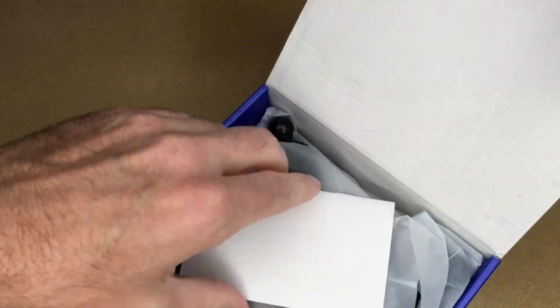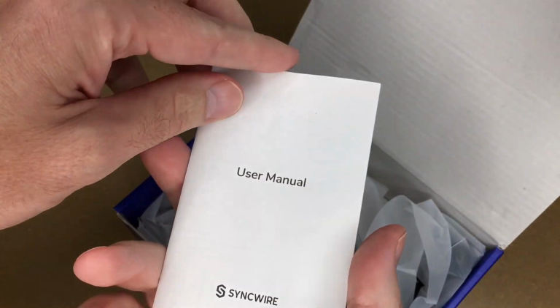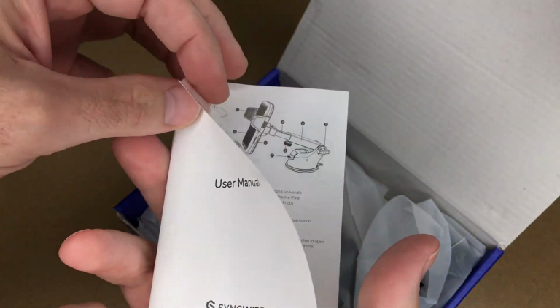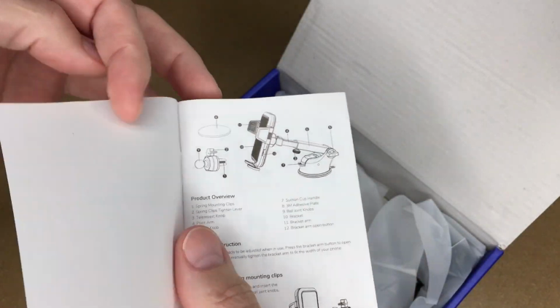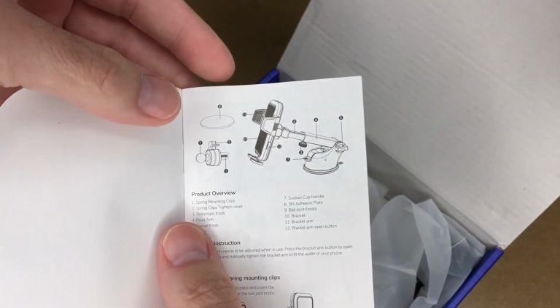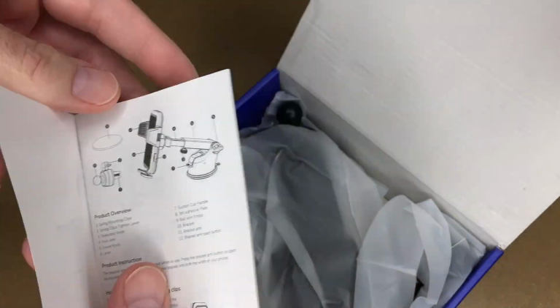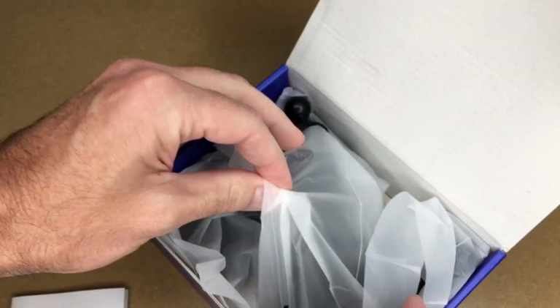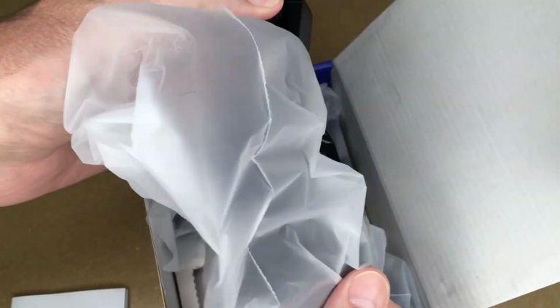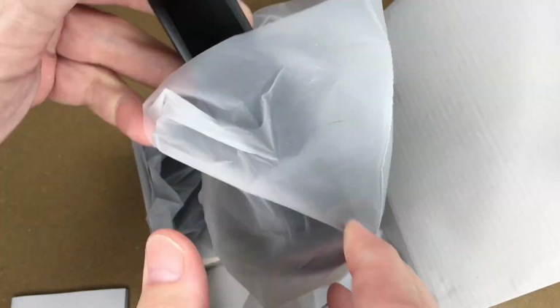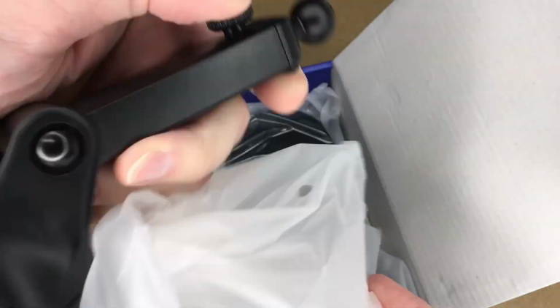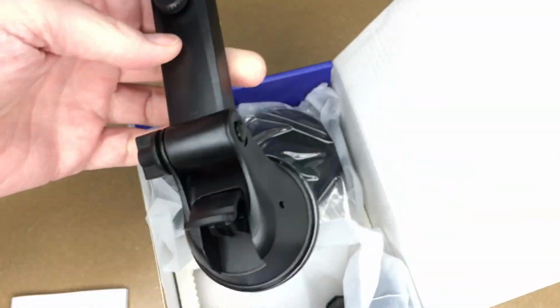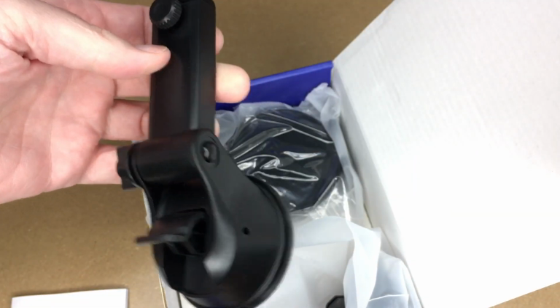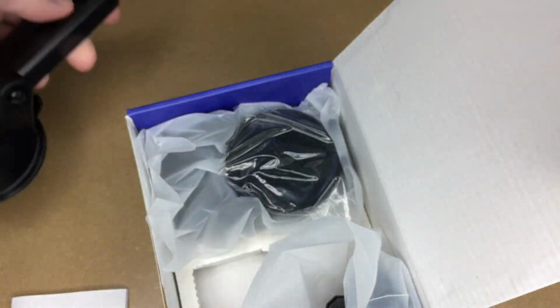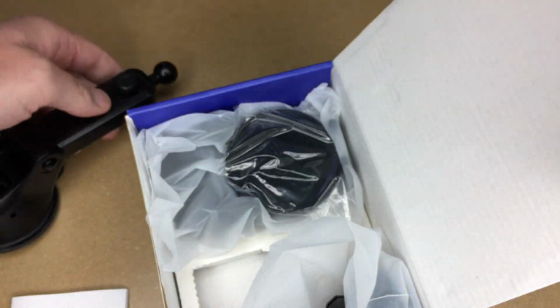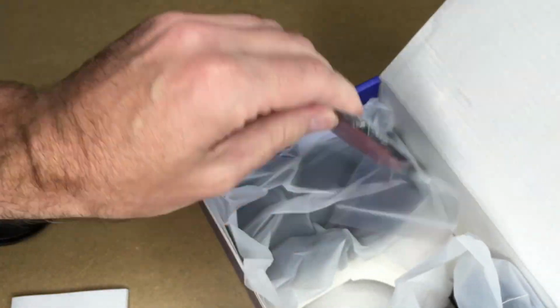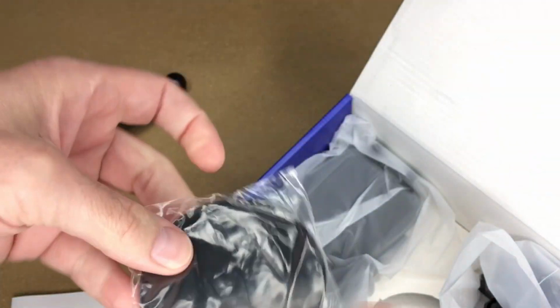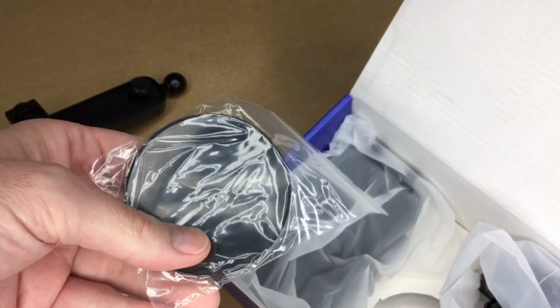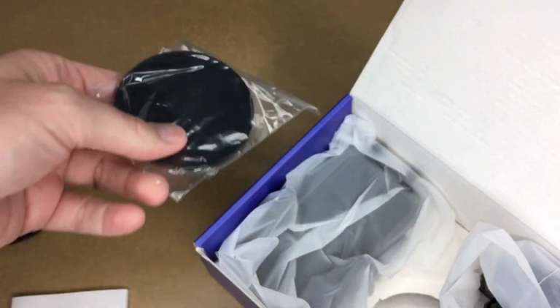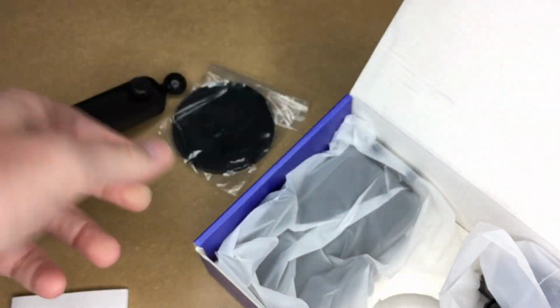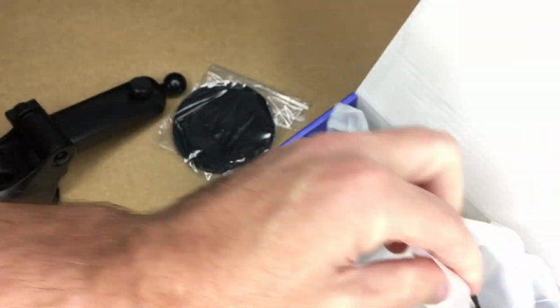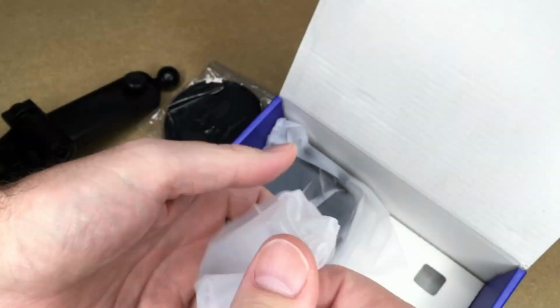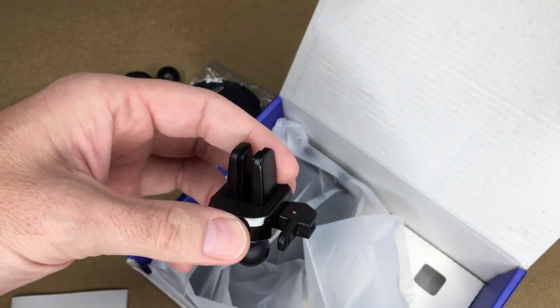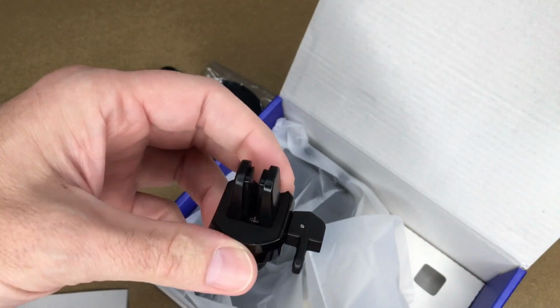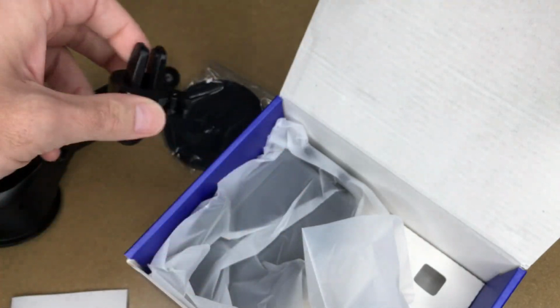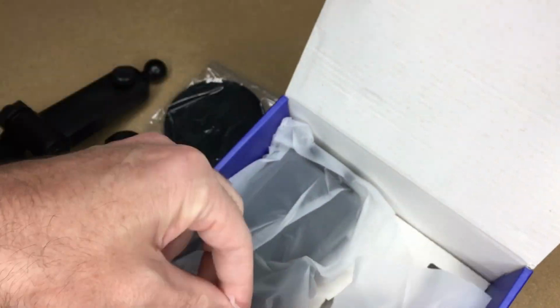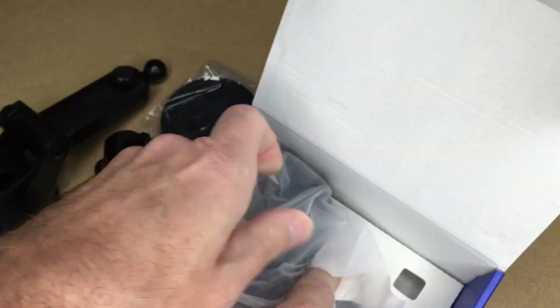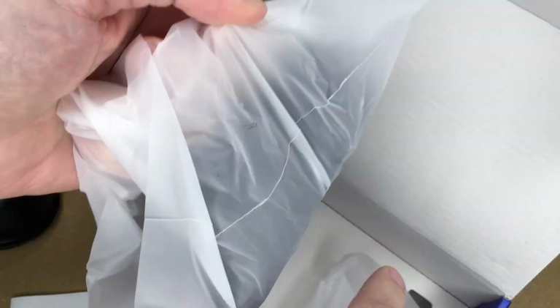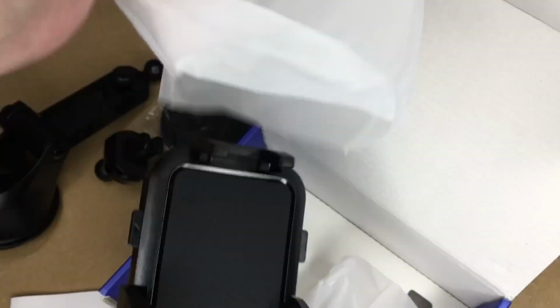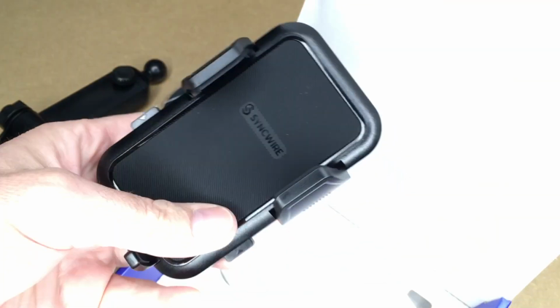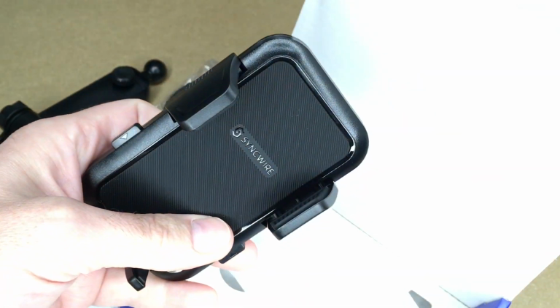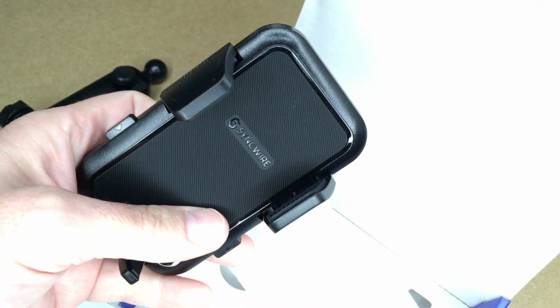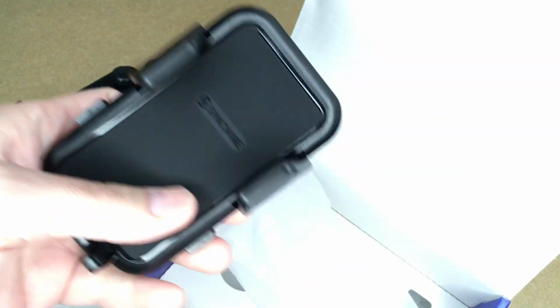Here we have a user manual. Here's the suction cup mount. This is a mounting plate. This is the vent mount. And here's the phone holder.